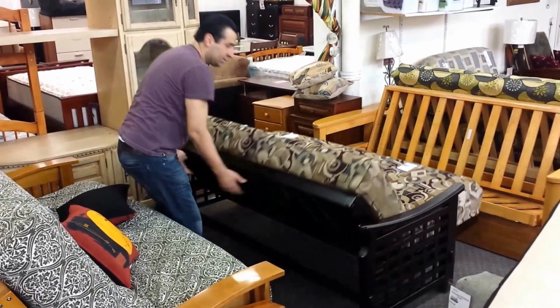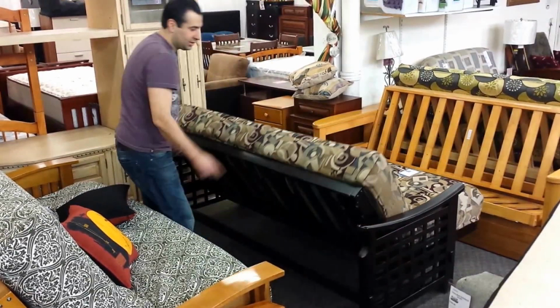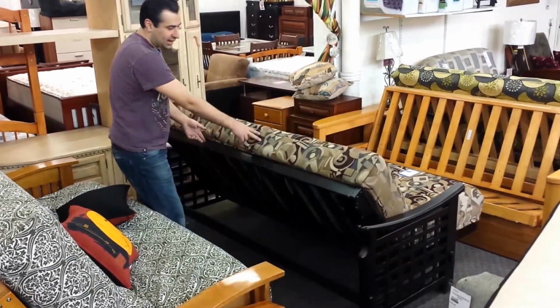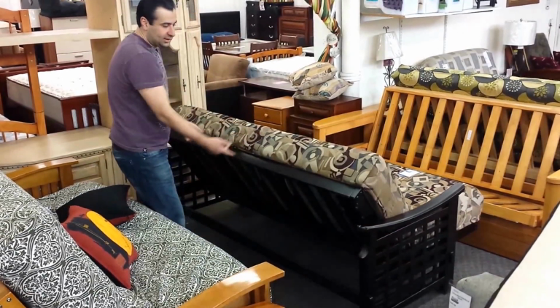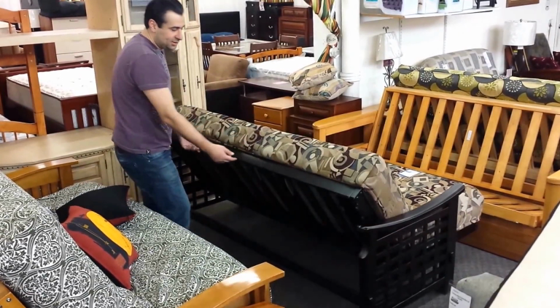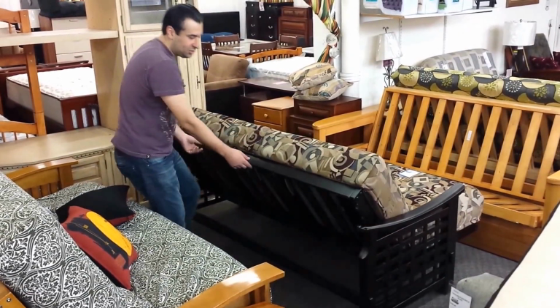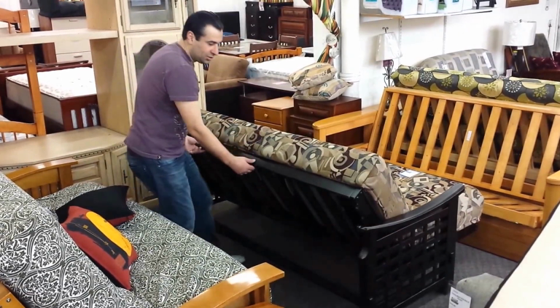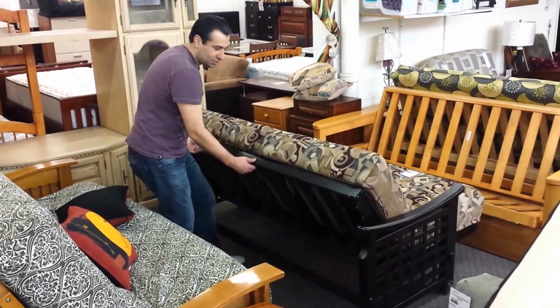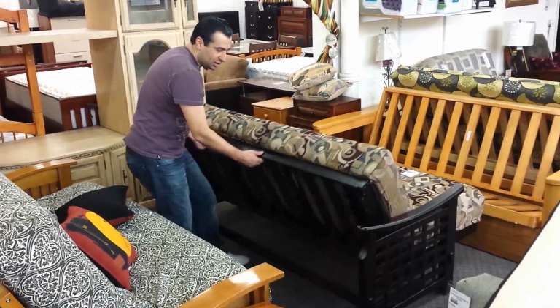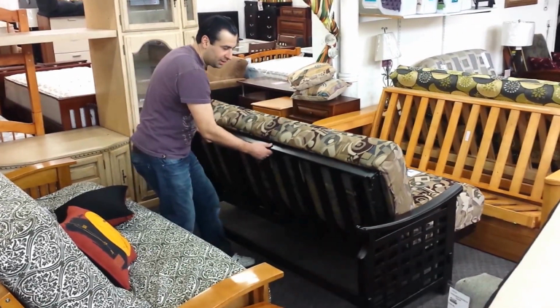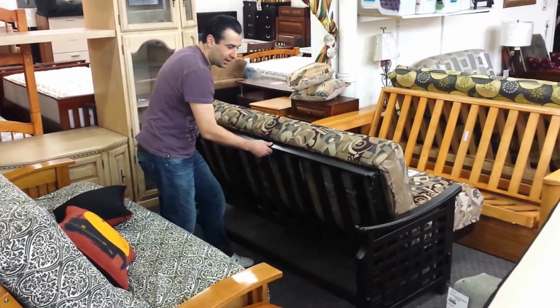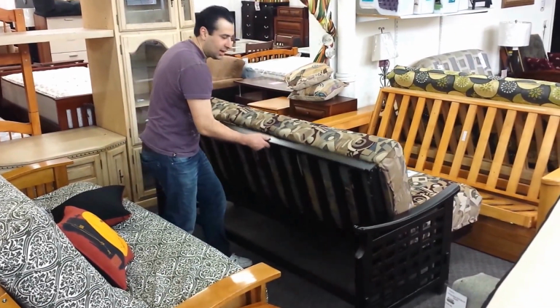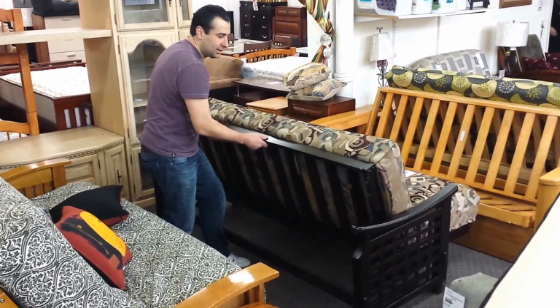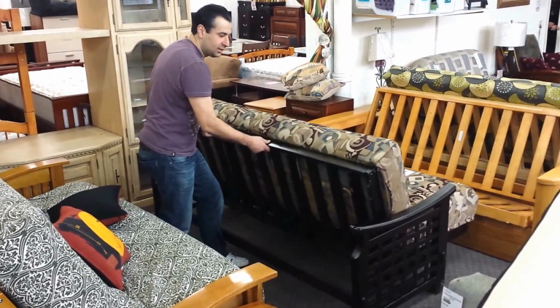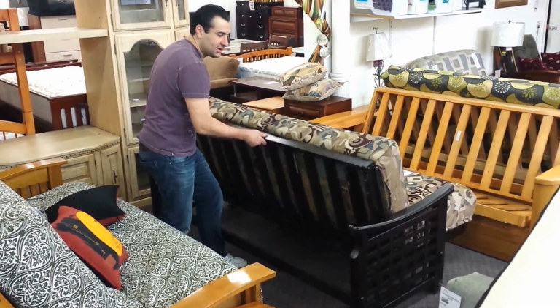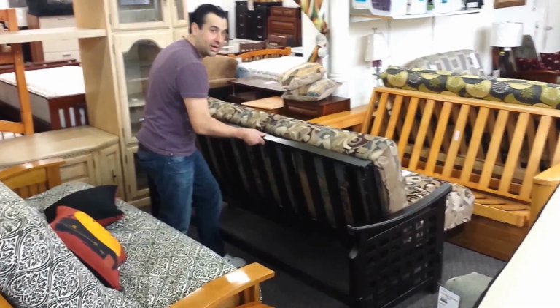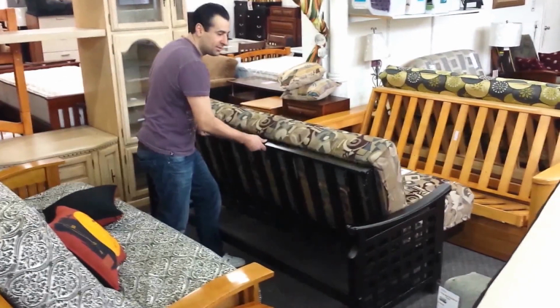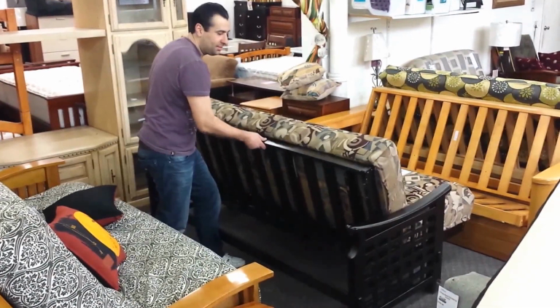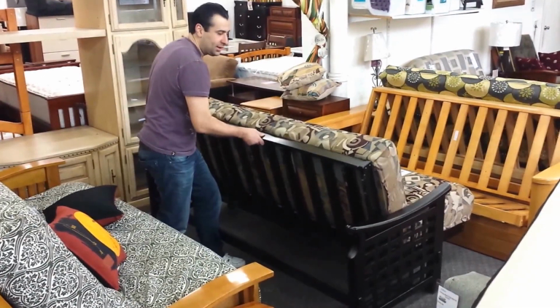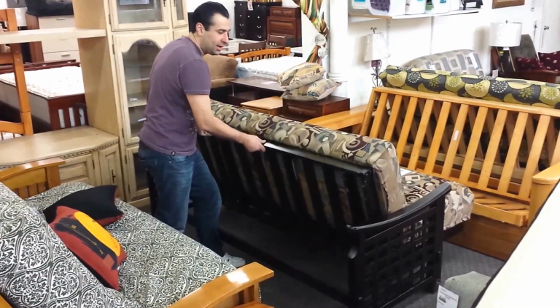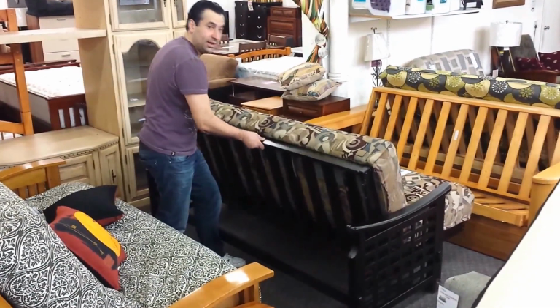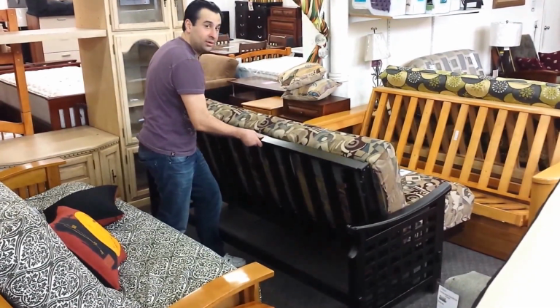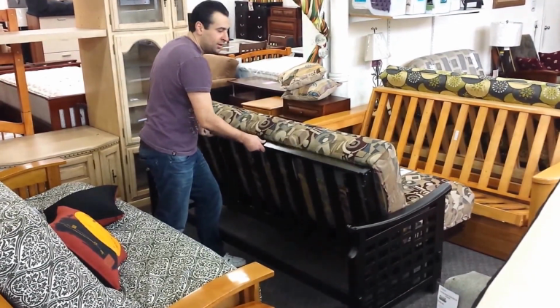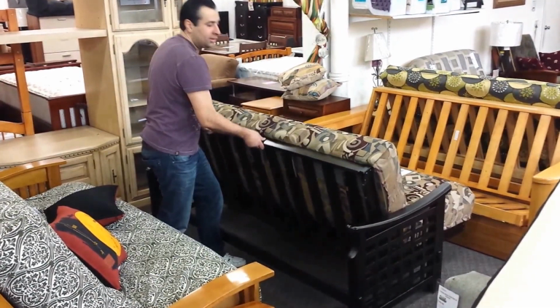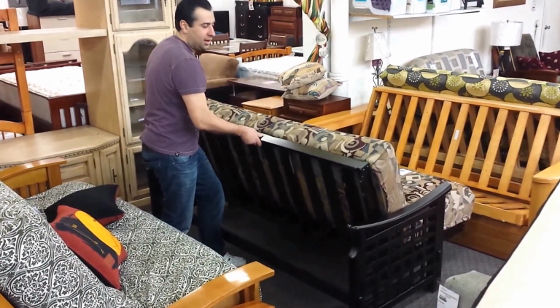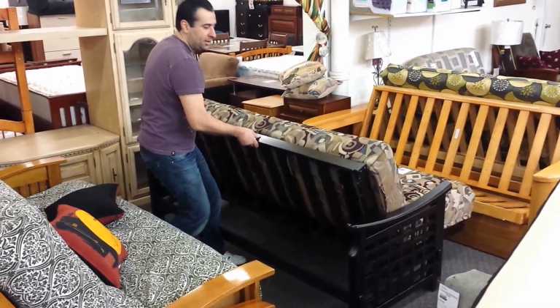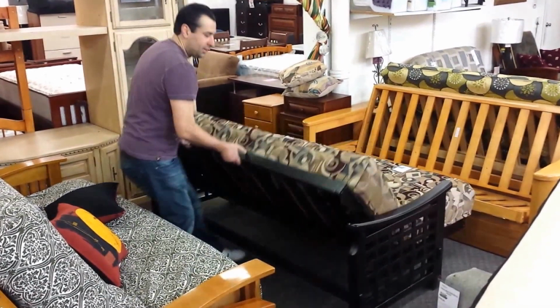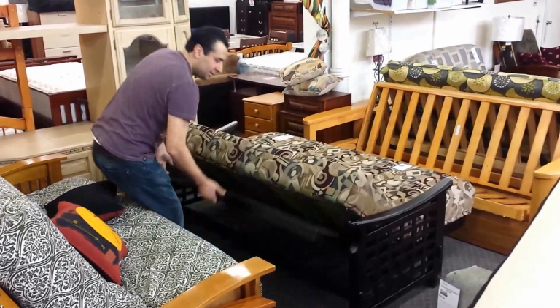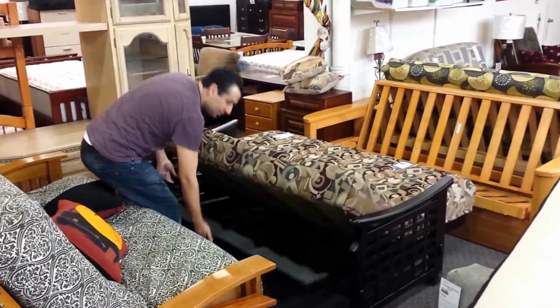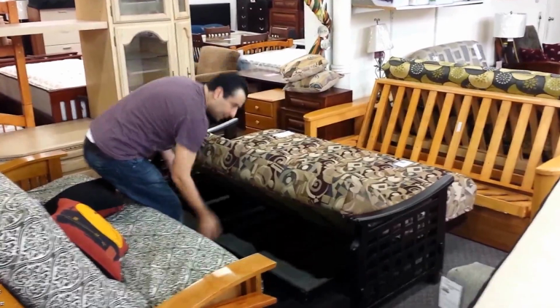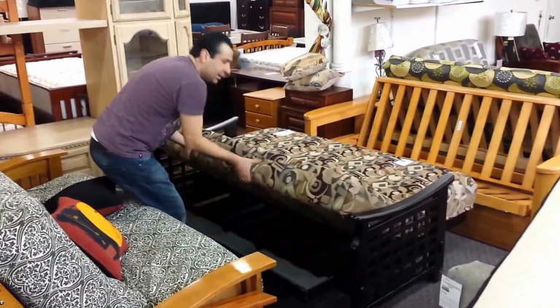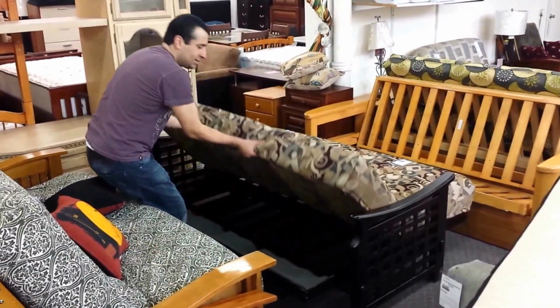I want us to lock in this position. What you do is push a little bit and unlock it. This is the mechanism. Up, down. Up, down. Up. Bring it down like this.